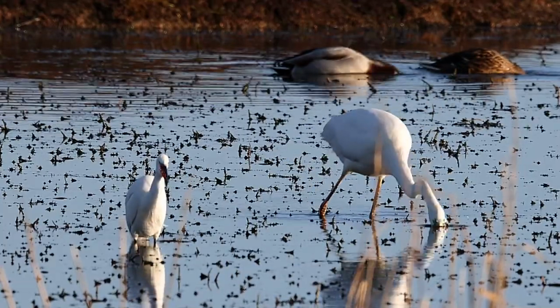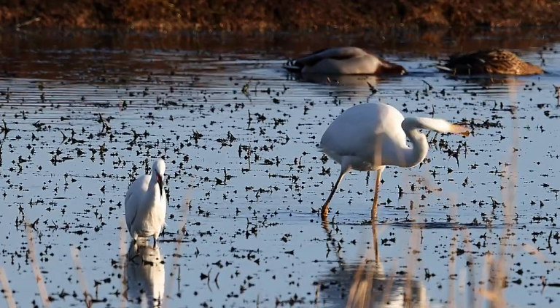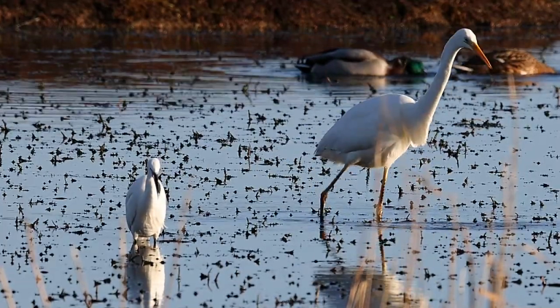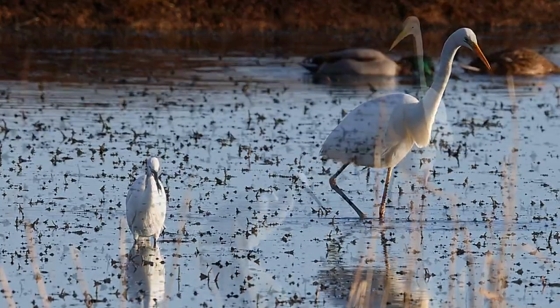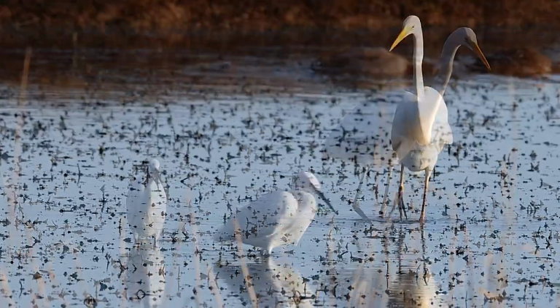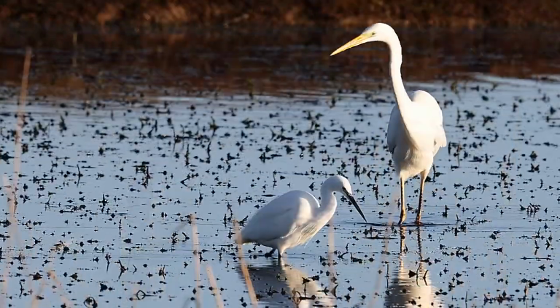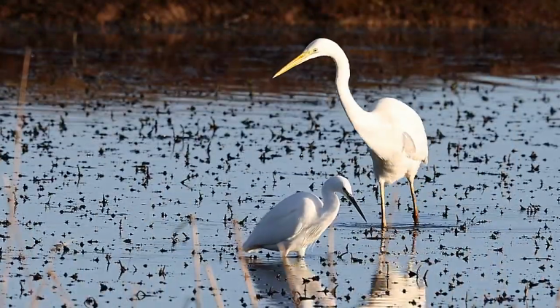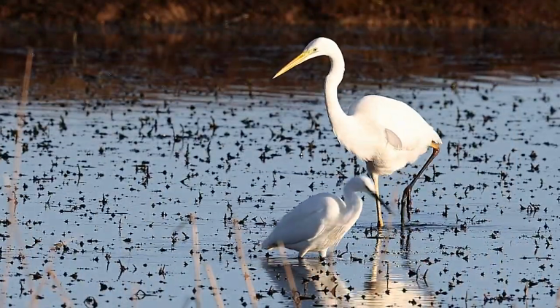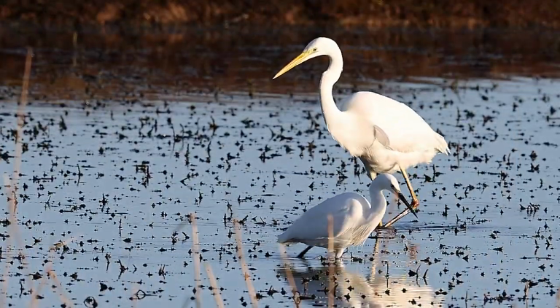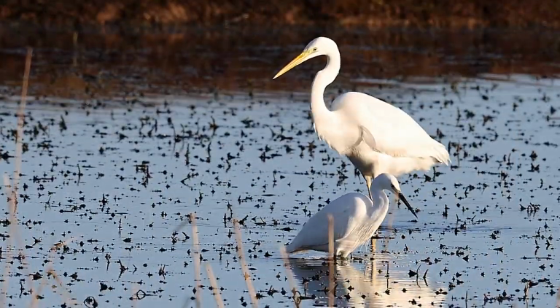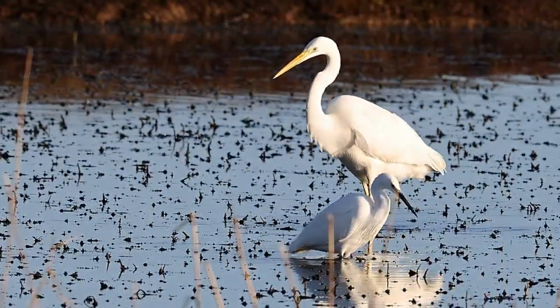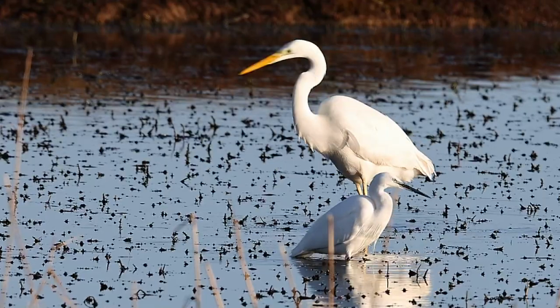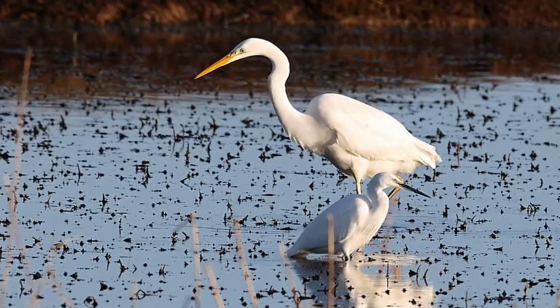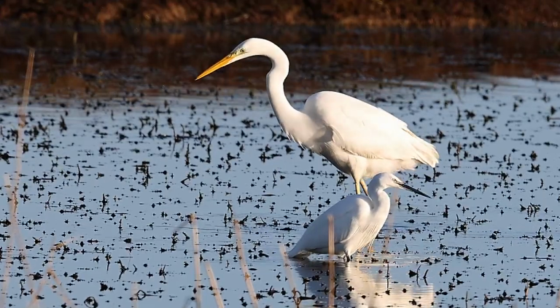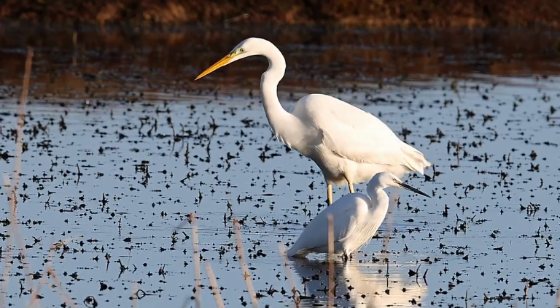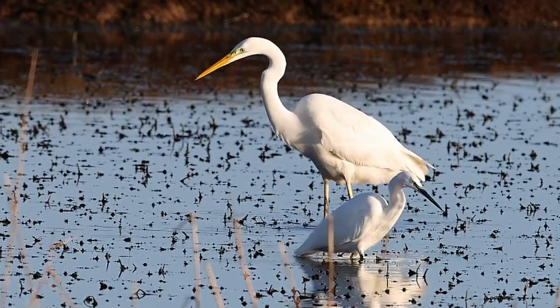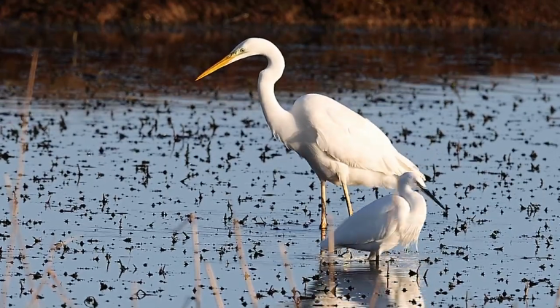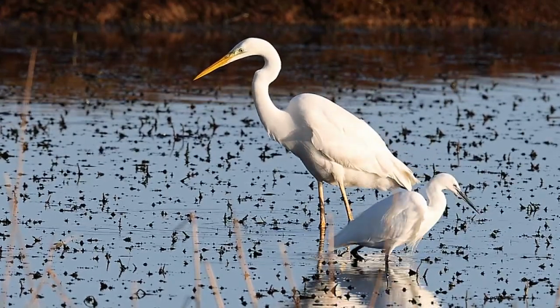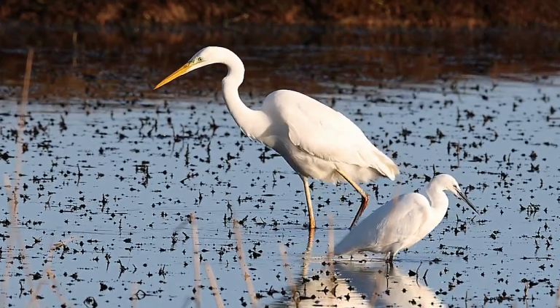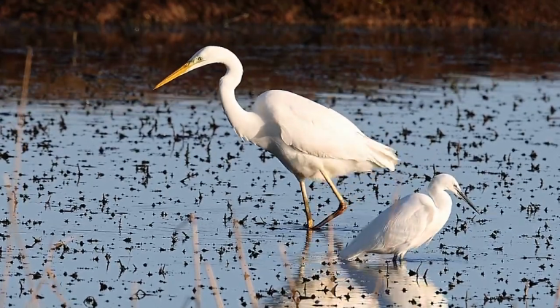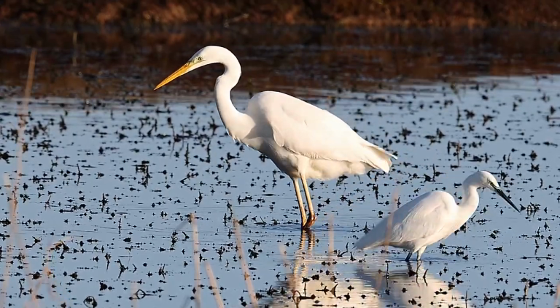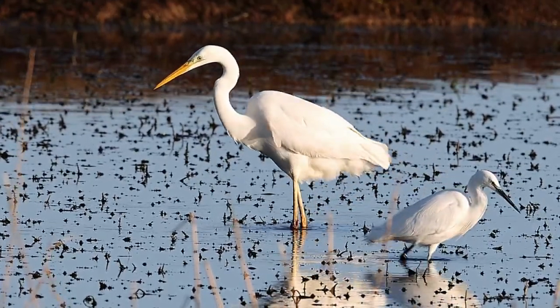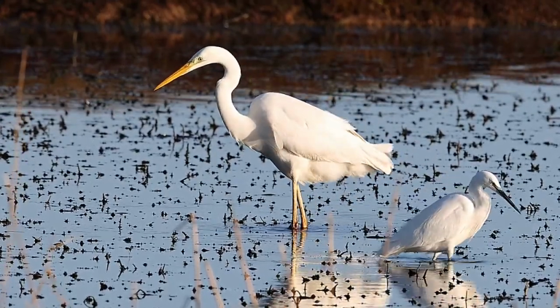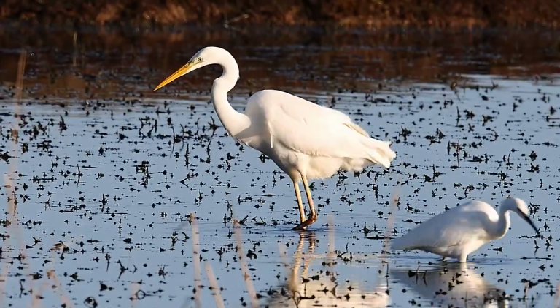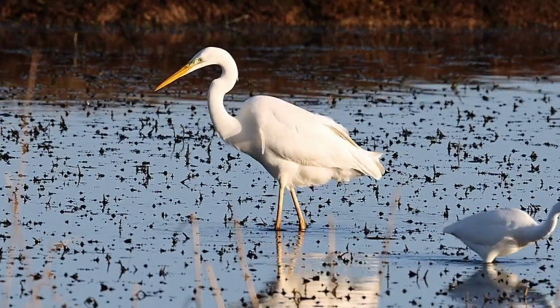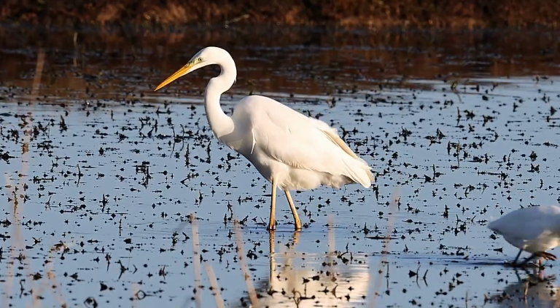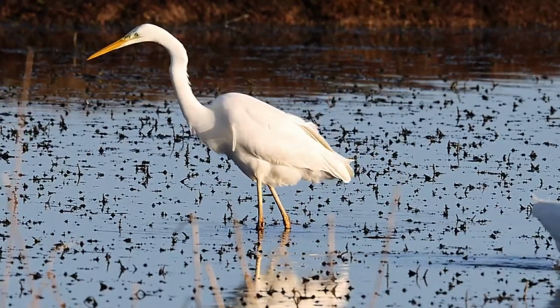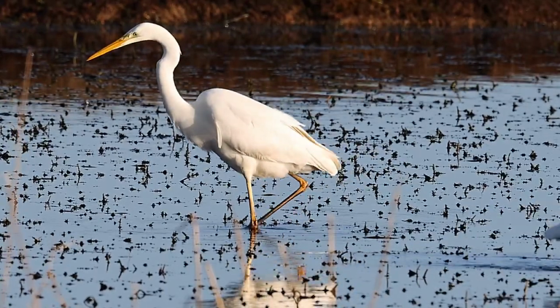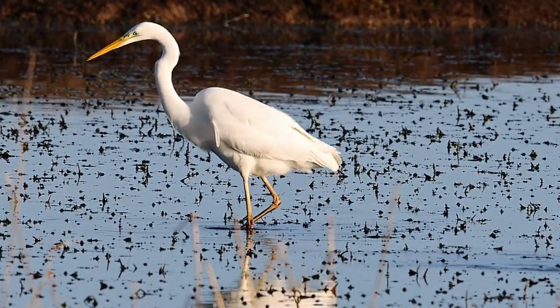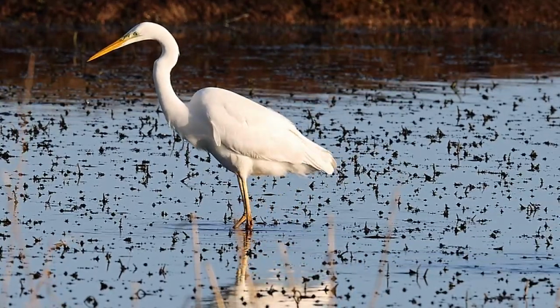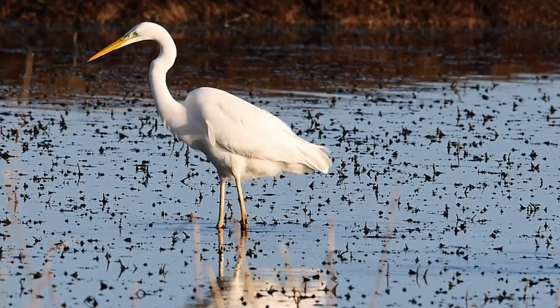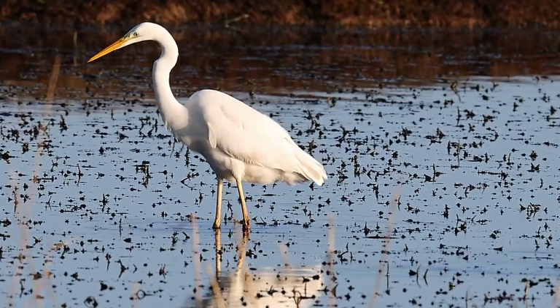The Great White Egret, however, is far less commonly seen. It is much bigger than the Little Egret, and with yellow beak and black wellies, it's a nice sight to see alongside the Little Egret.